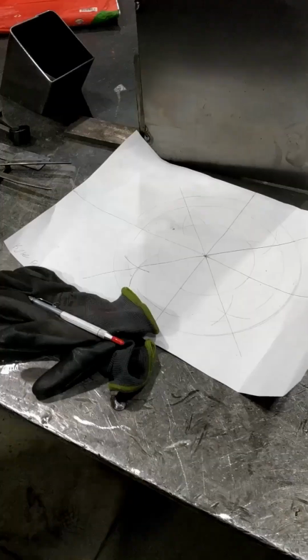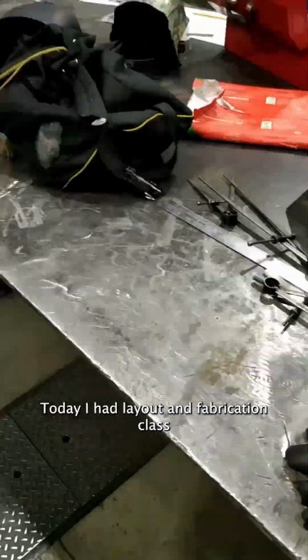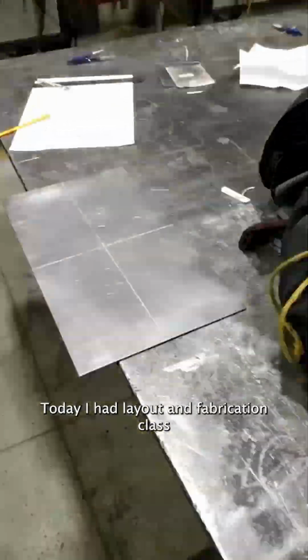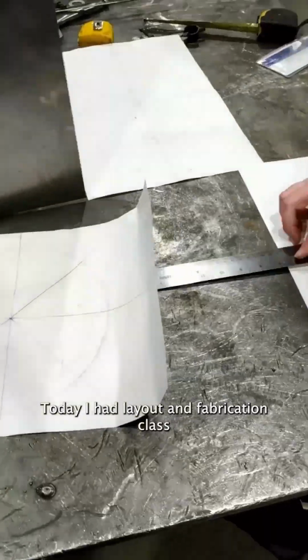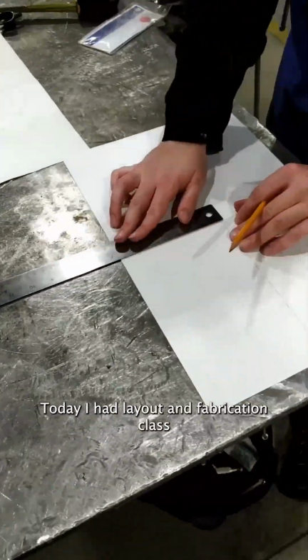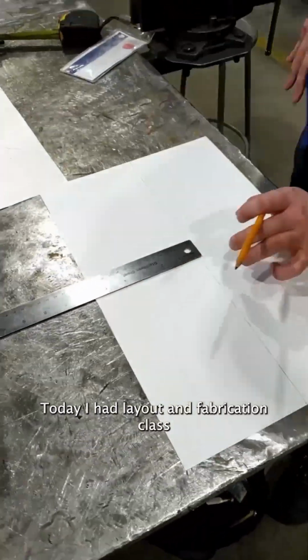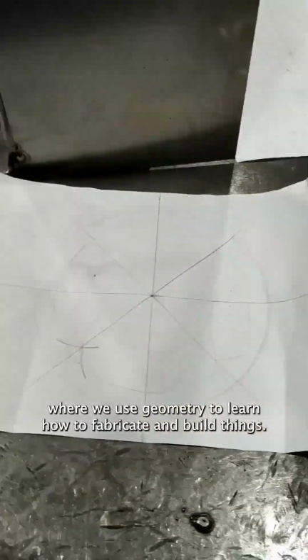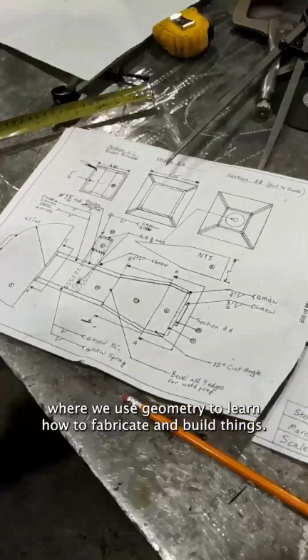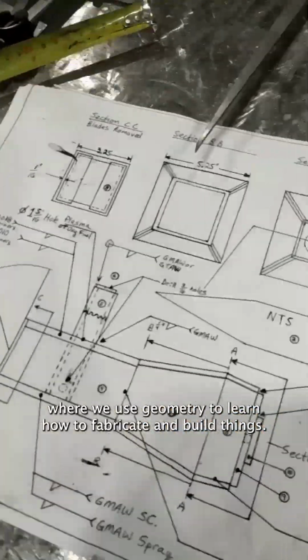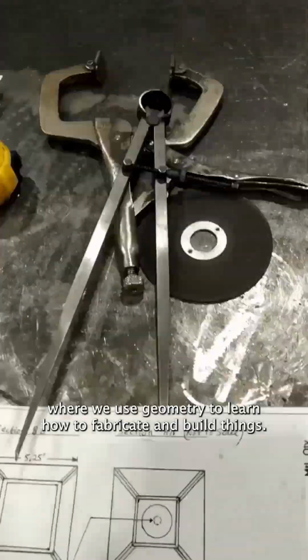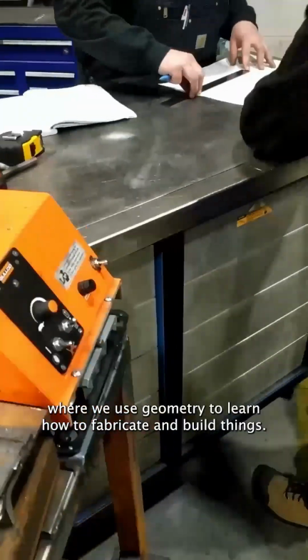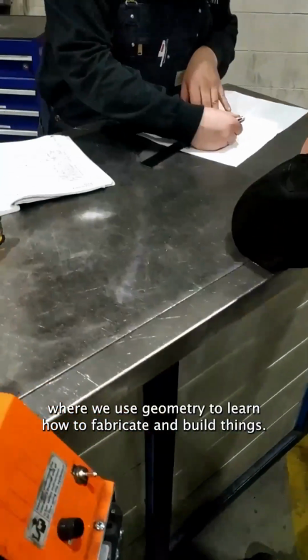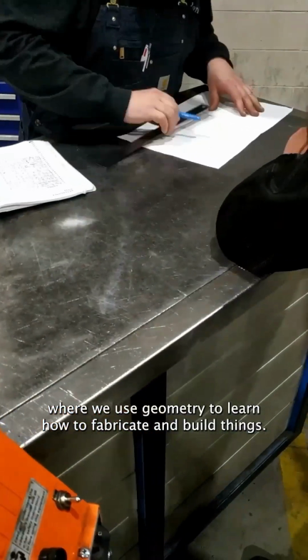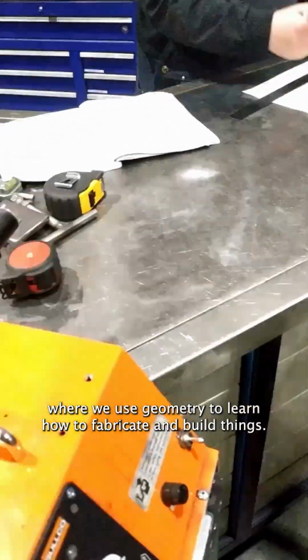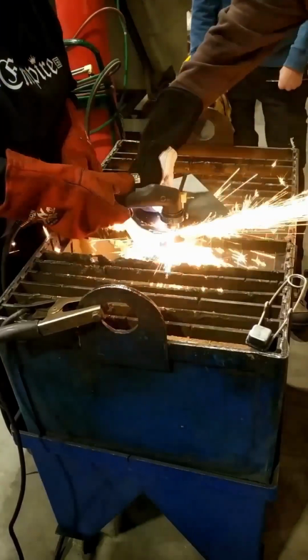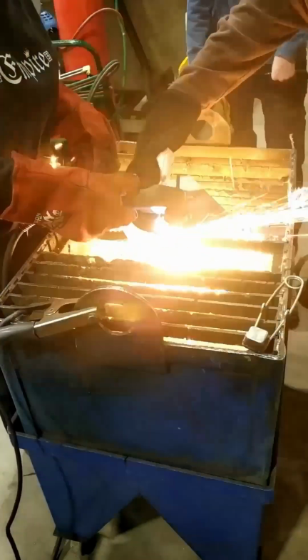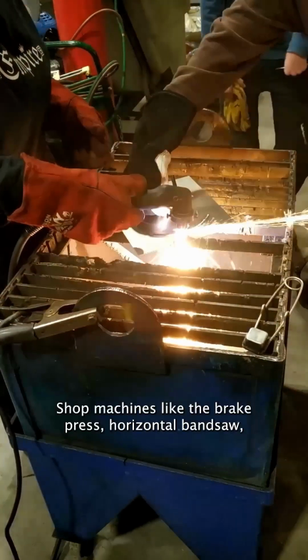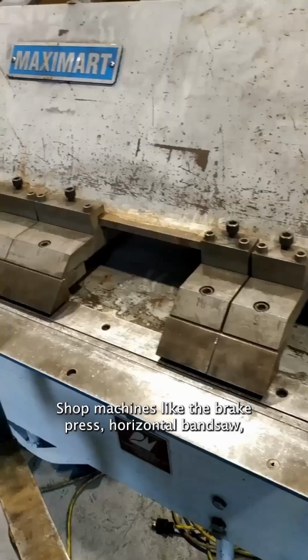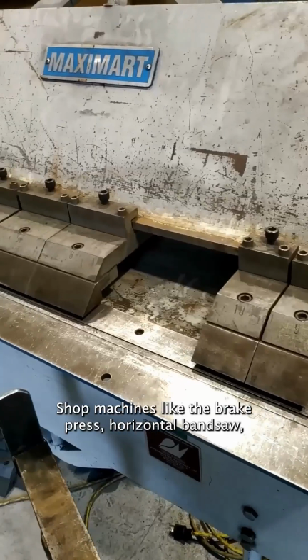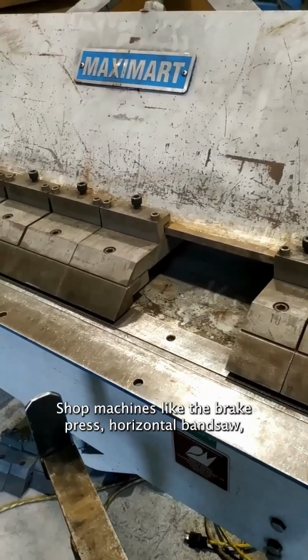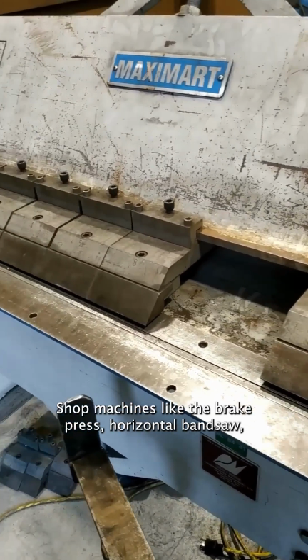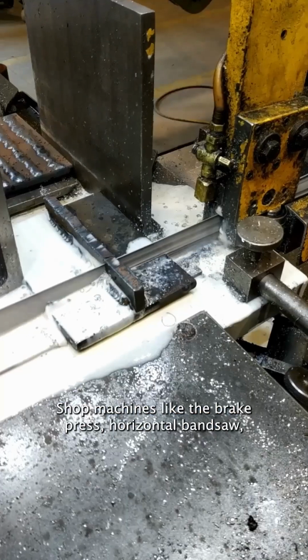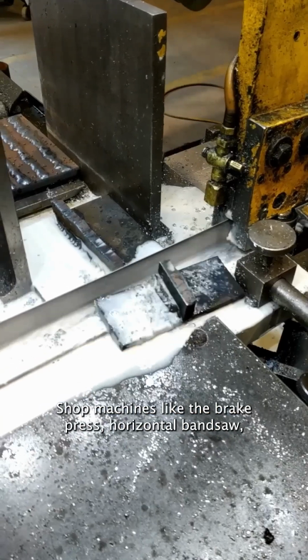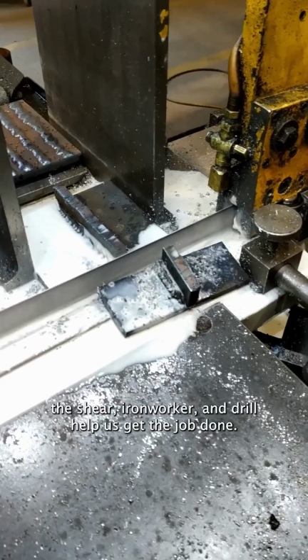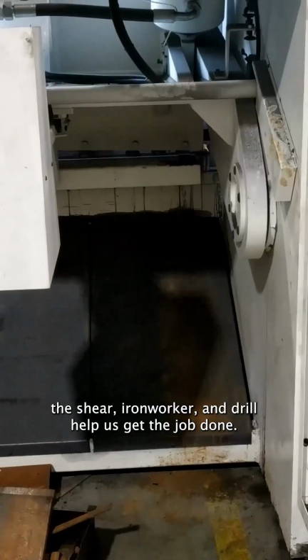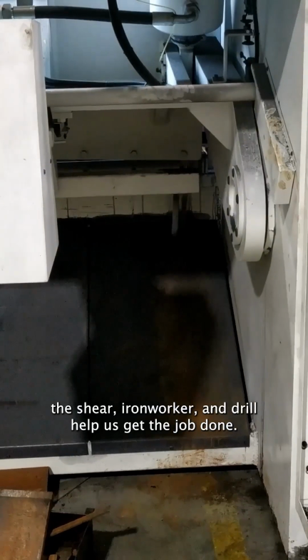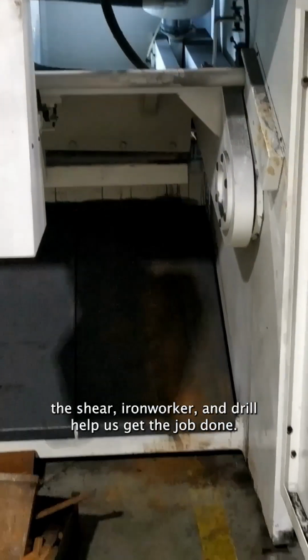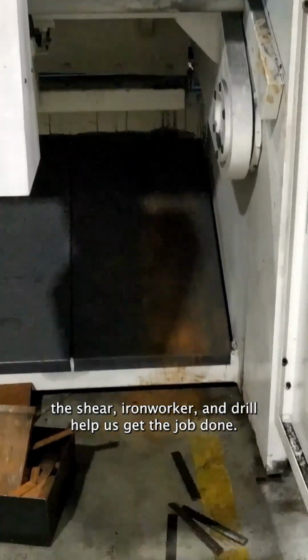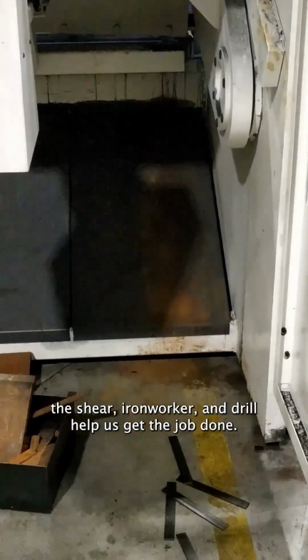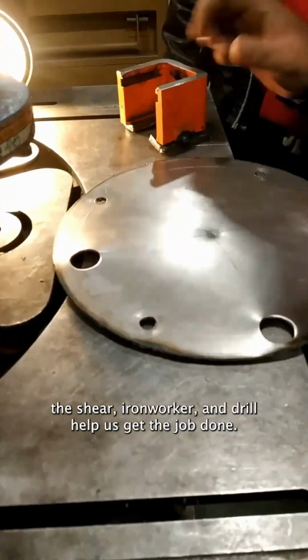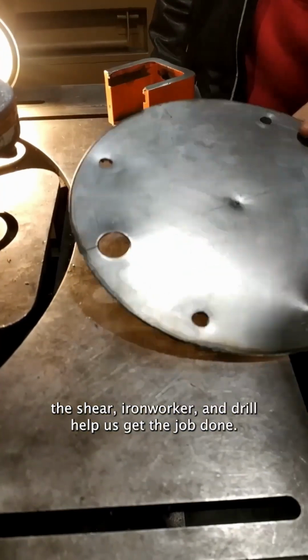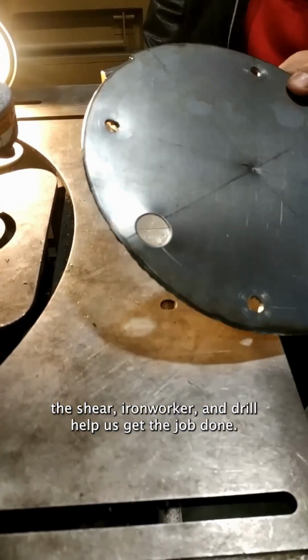Today I had layout and fabrication class where we use geometry to learn how to fabricate and build things. Shop machines like the brake press, horizontal bandsaw, the shear, iron worker, and drill help us get the job done.